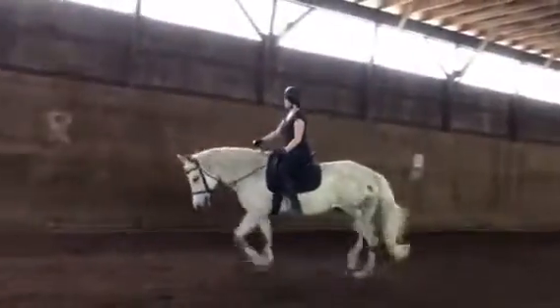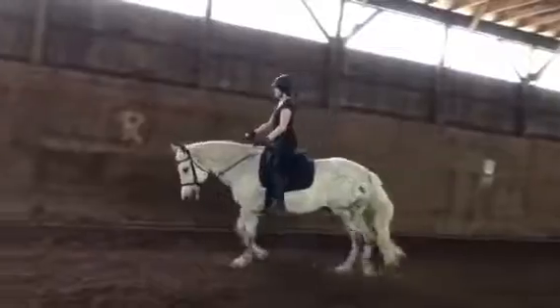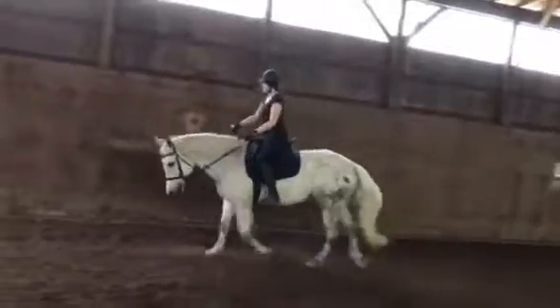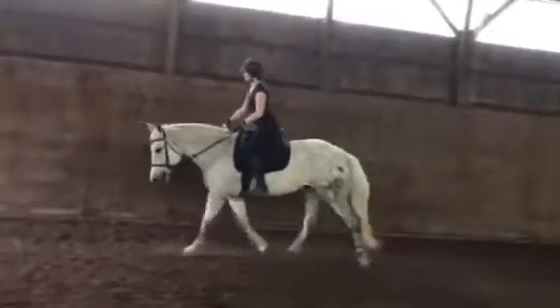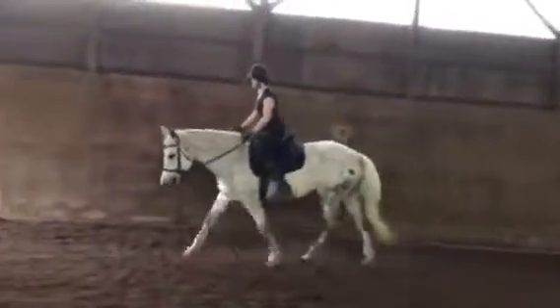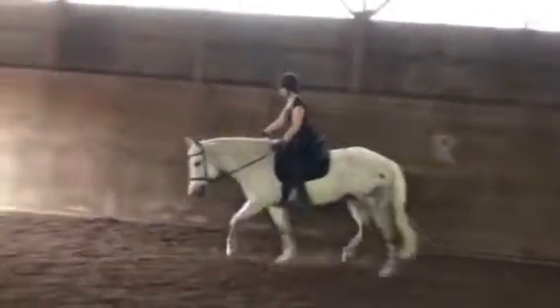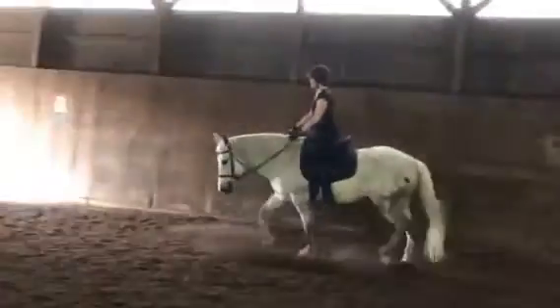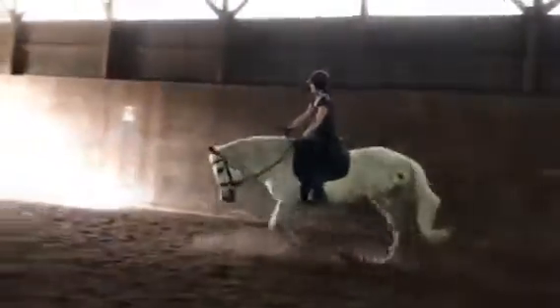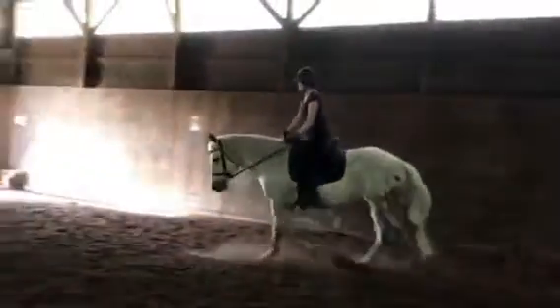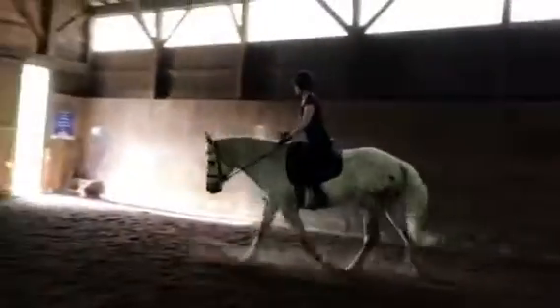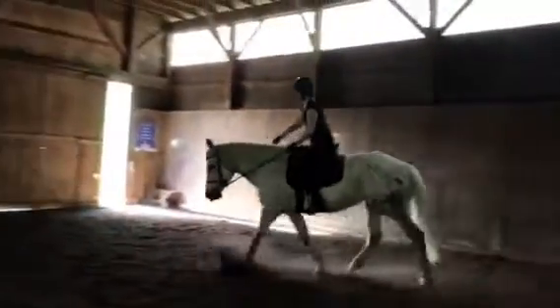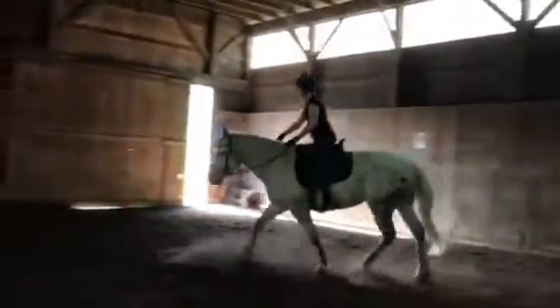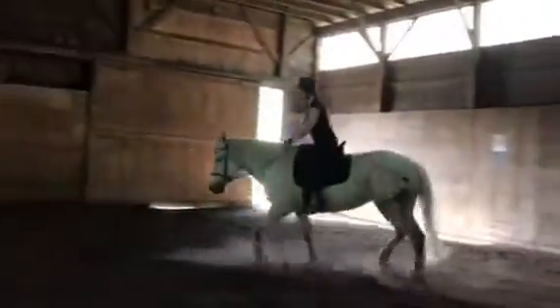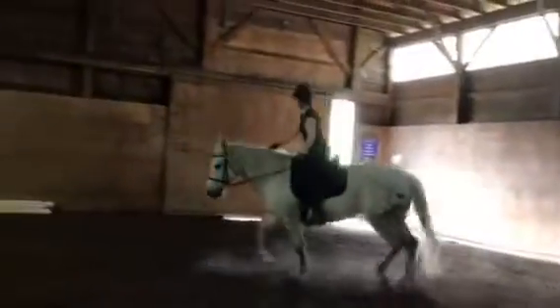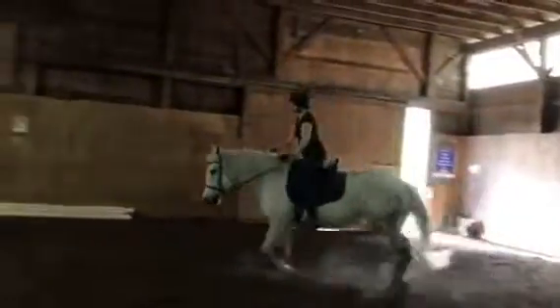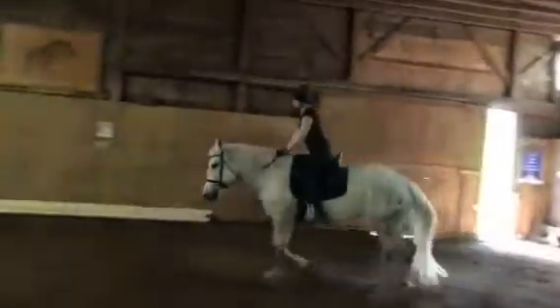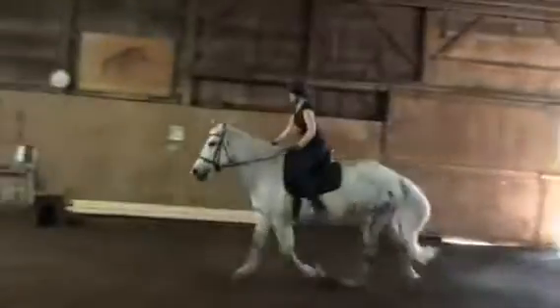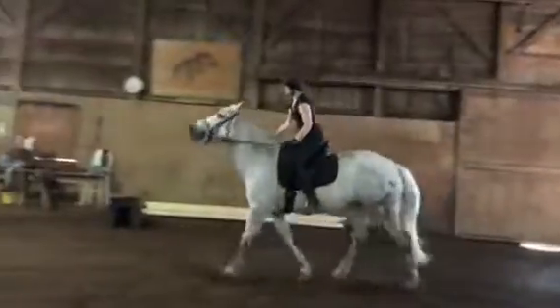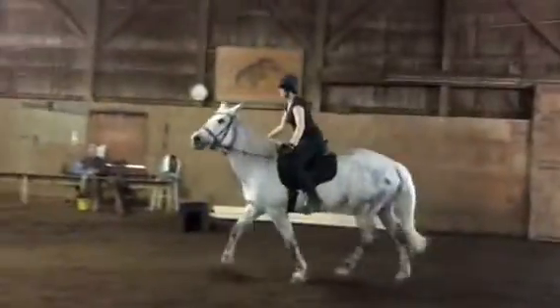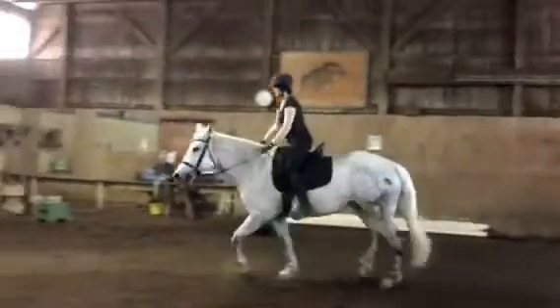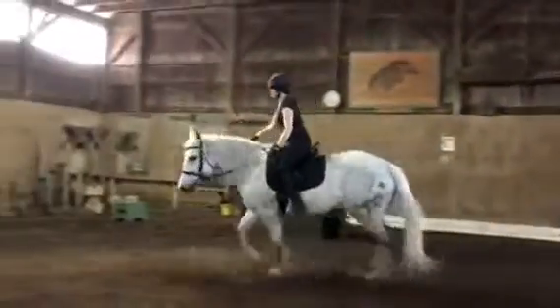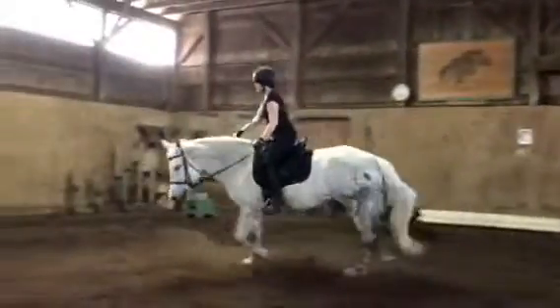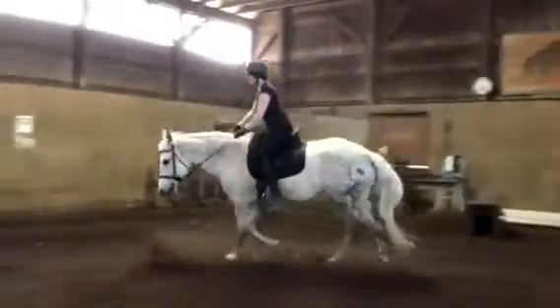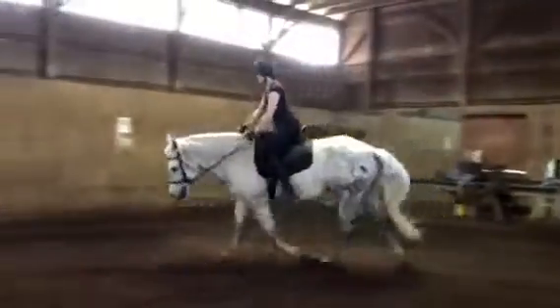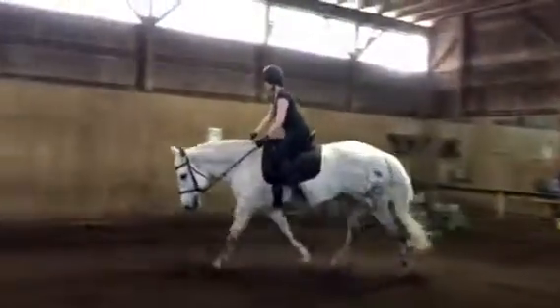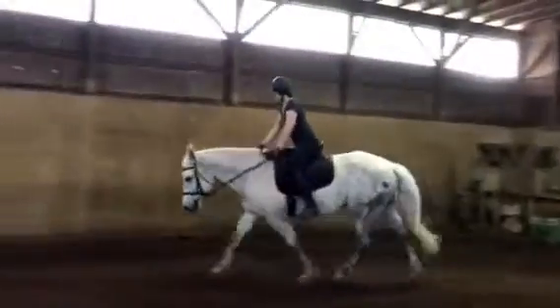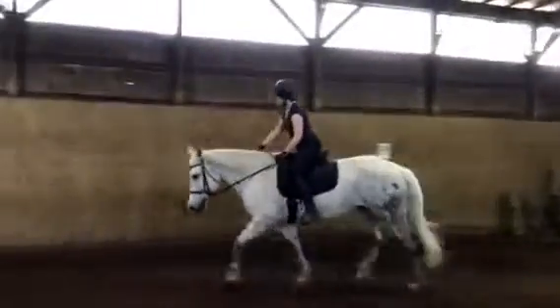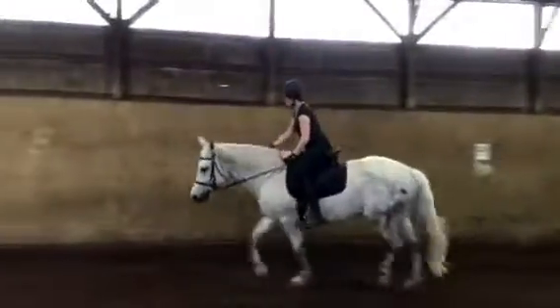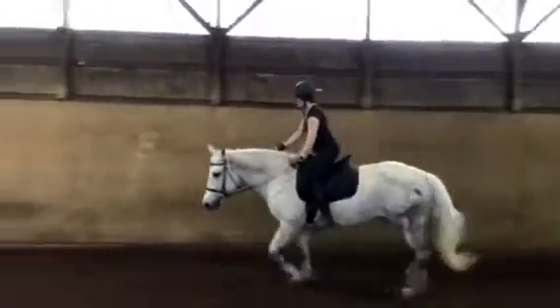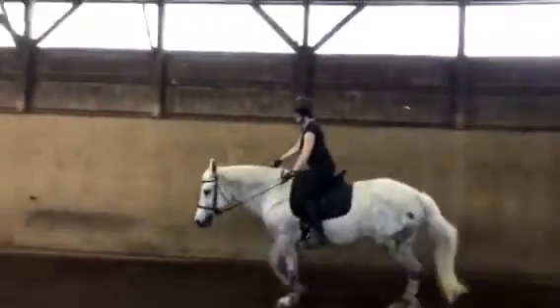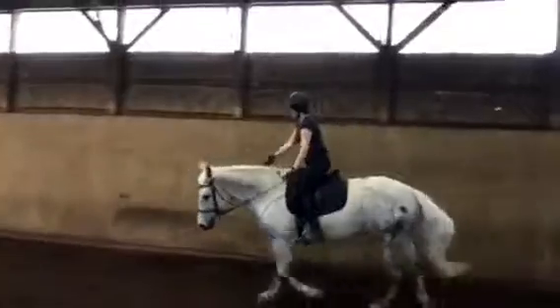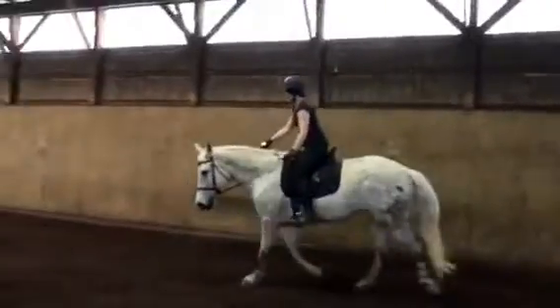Go ahead and go into a little jumping position — shorten your reins and go into jumping position, which we haven't done in ages. Good. Ideally we want our horse to be able to stay on the bit whether you're in jumping position or posting.